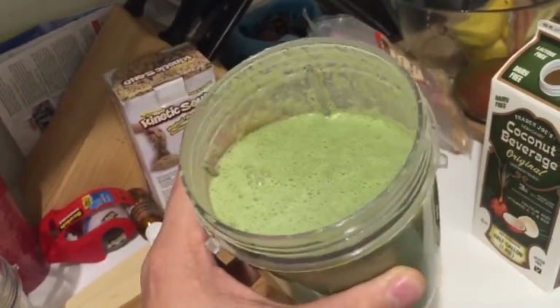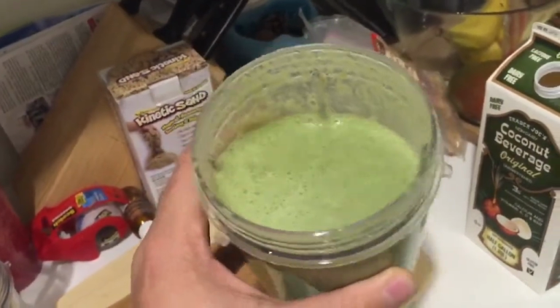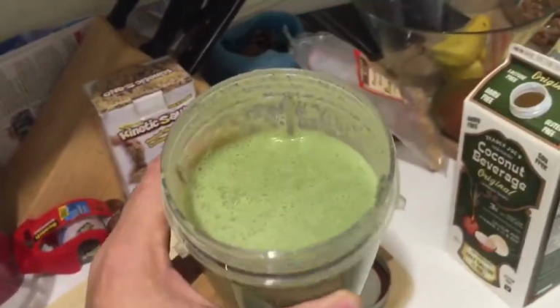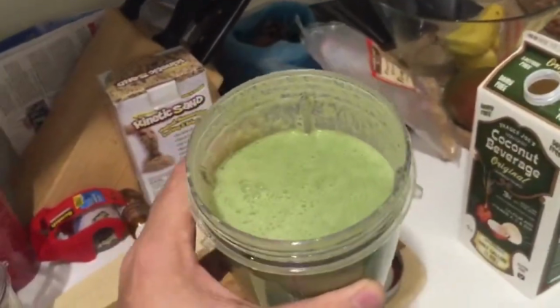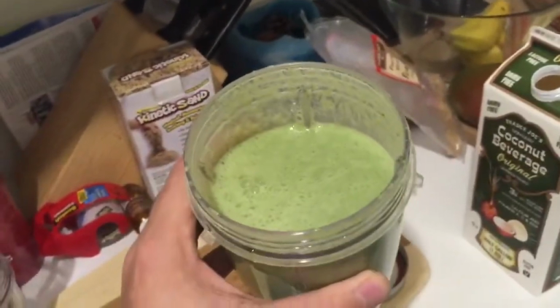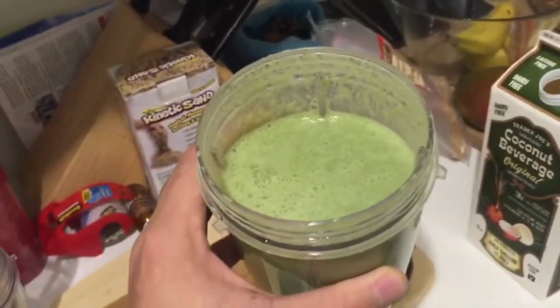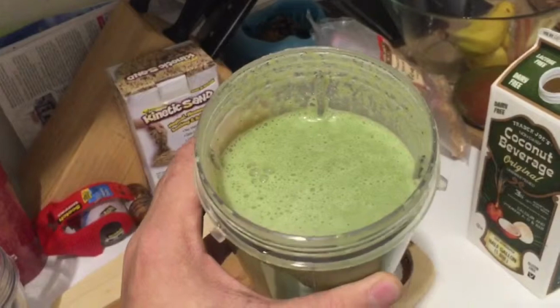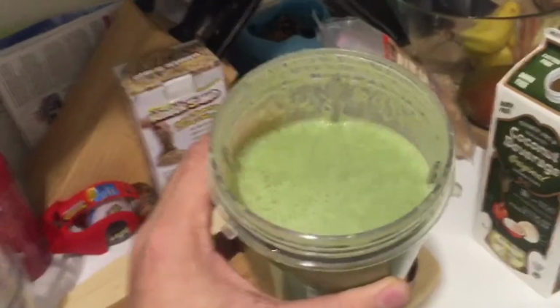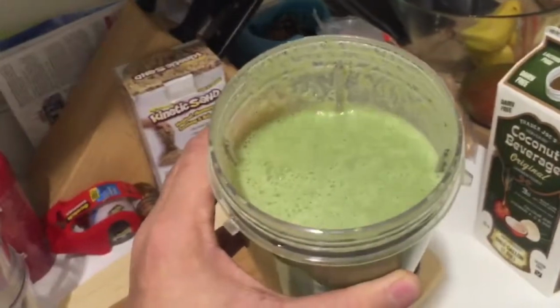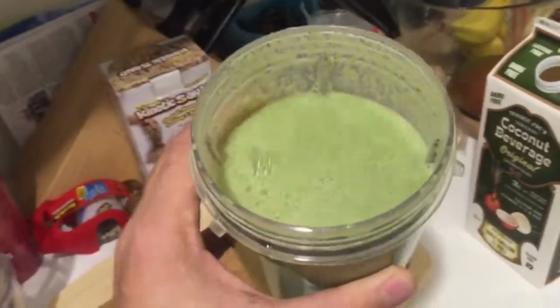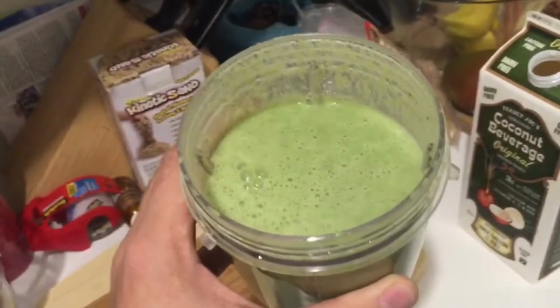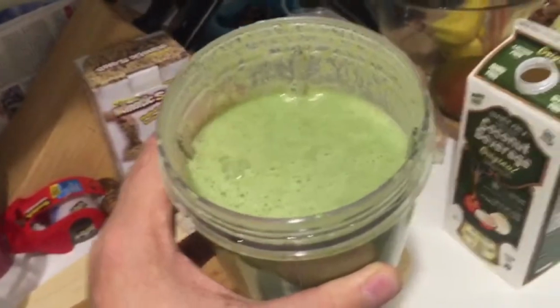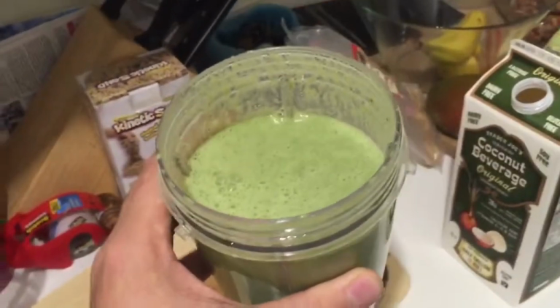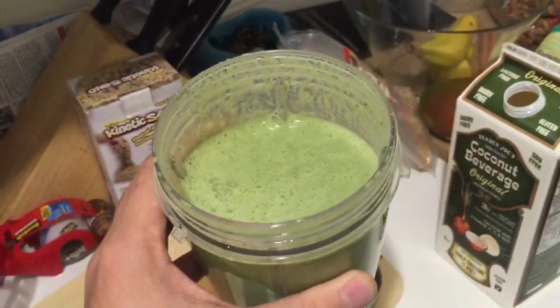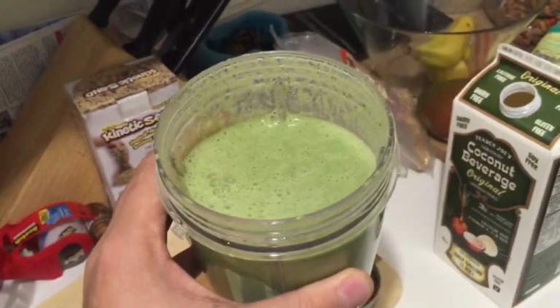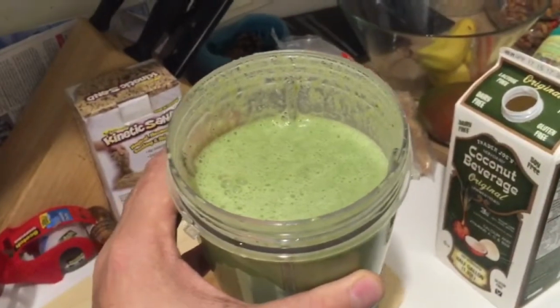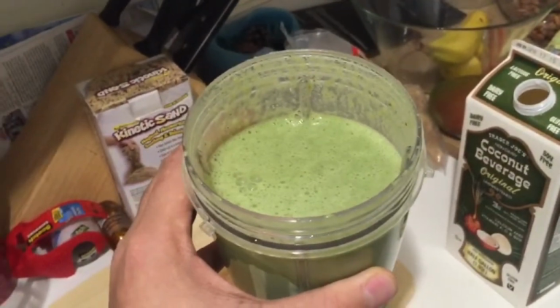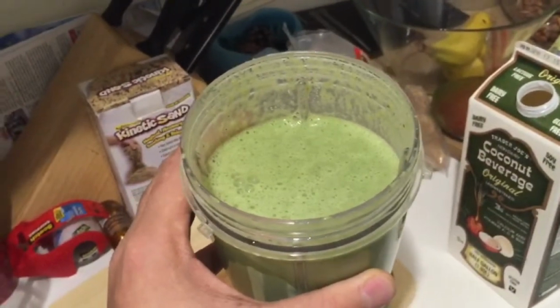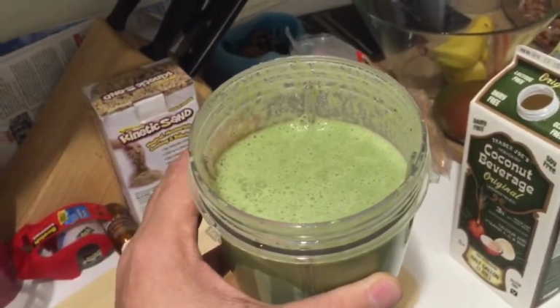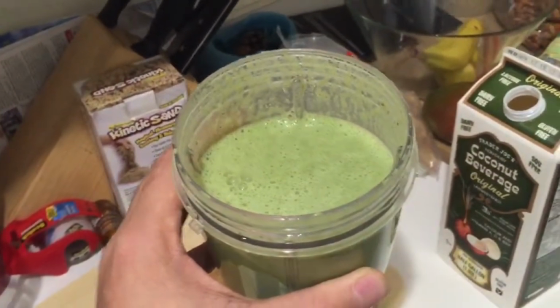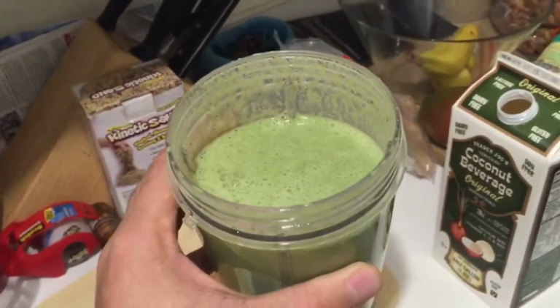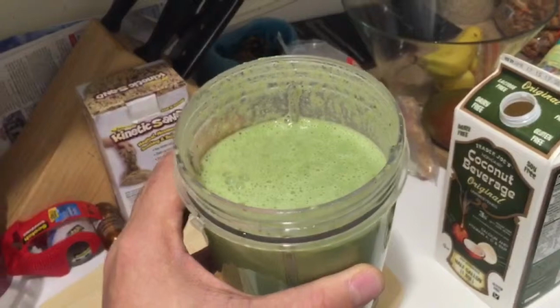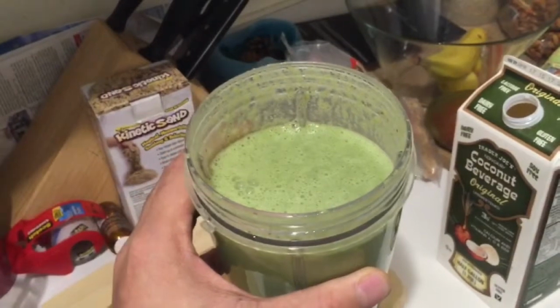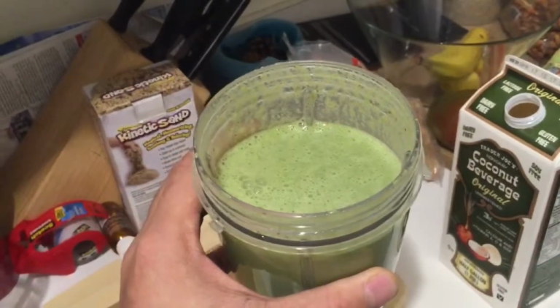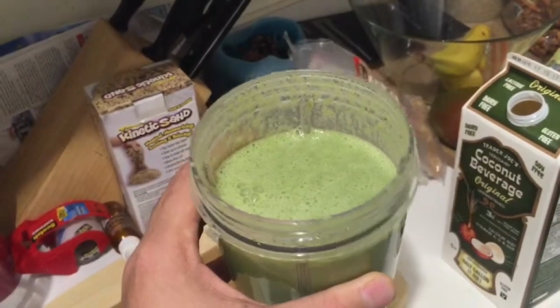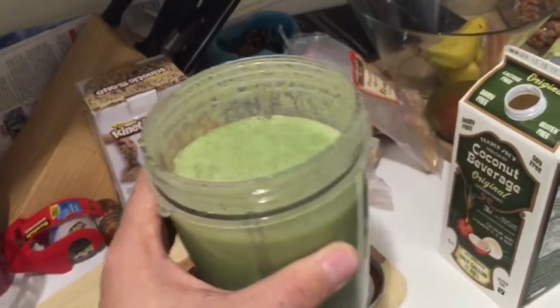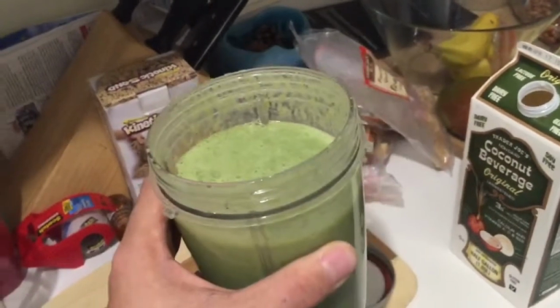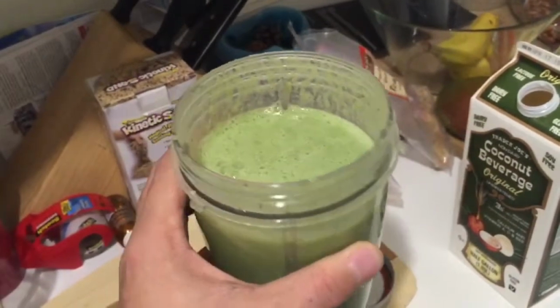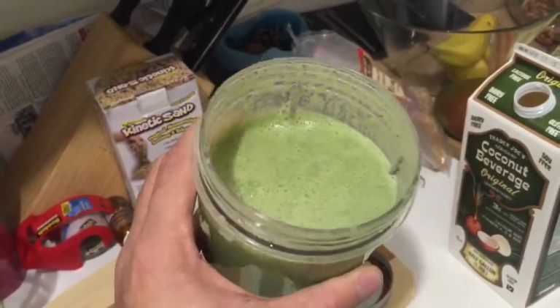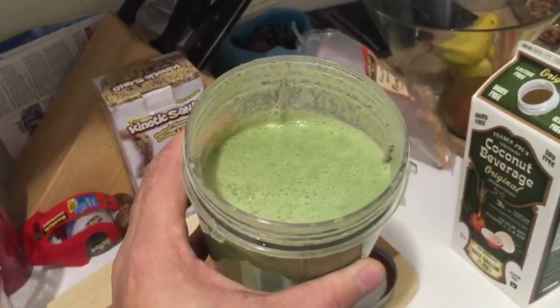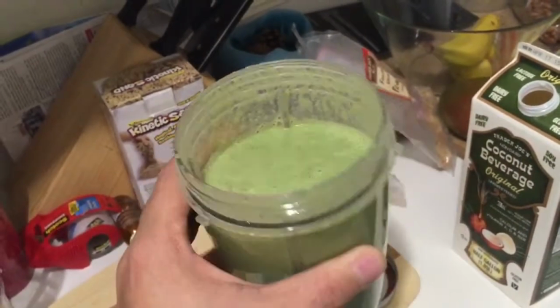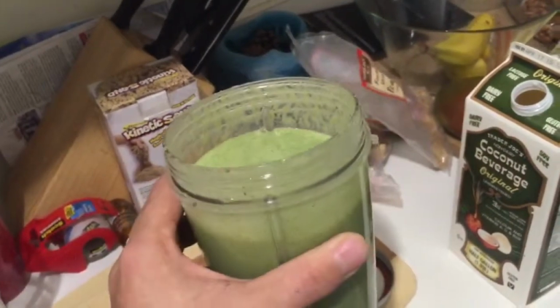I'm going to try this now and I'm sure it's going to taste really good. Go ahead and try out this way of washing your vegetables with apple cider vinegar.